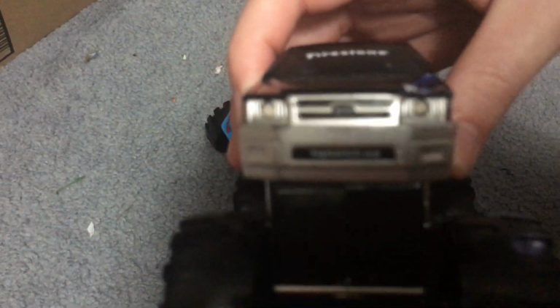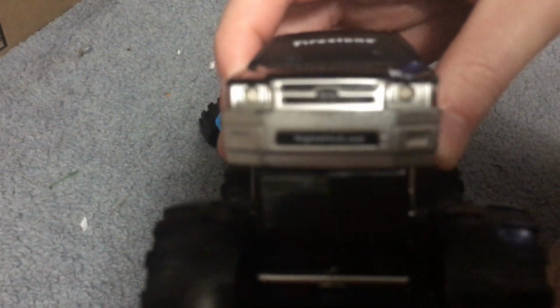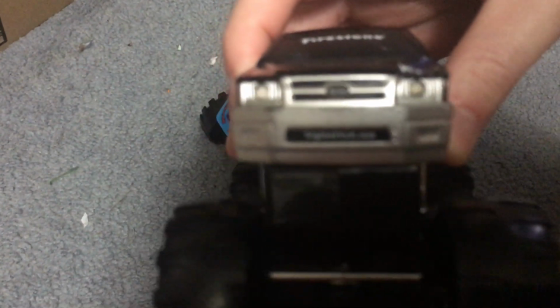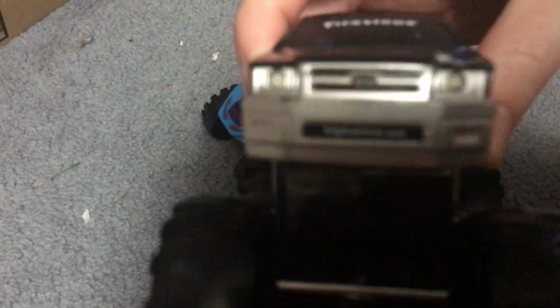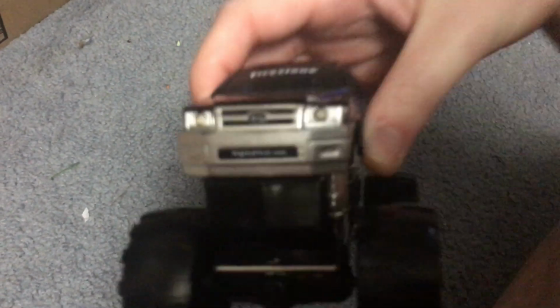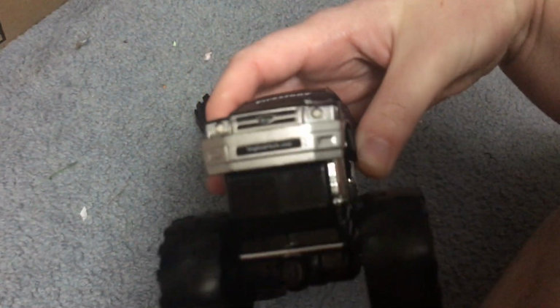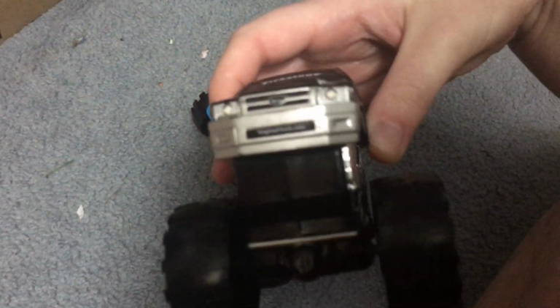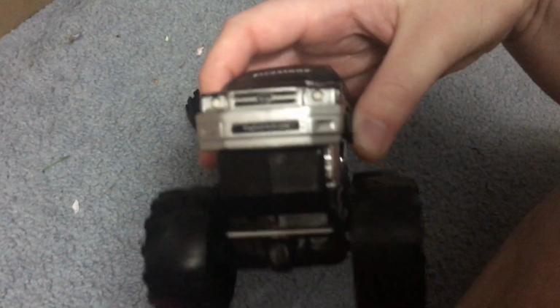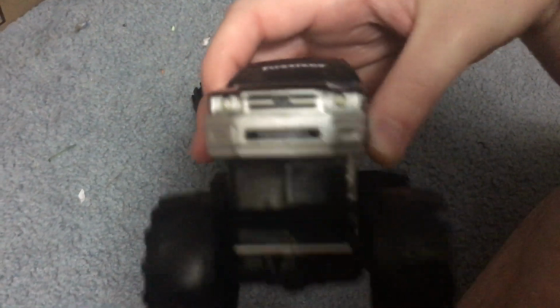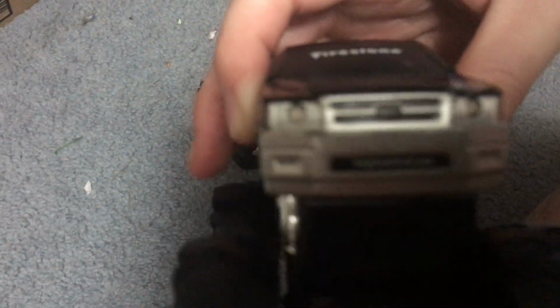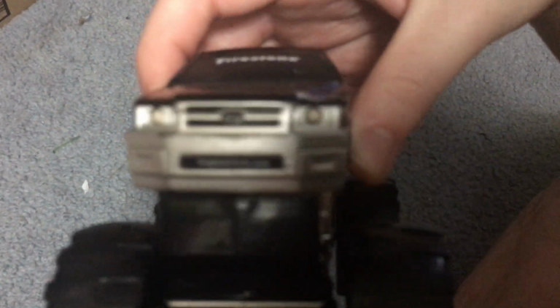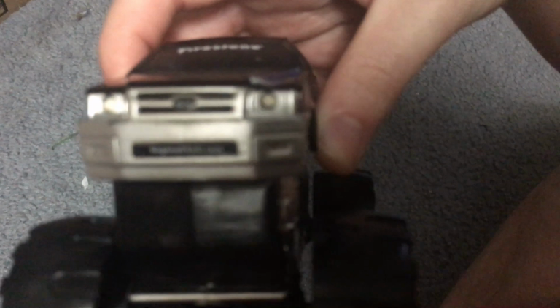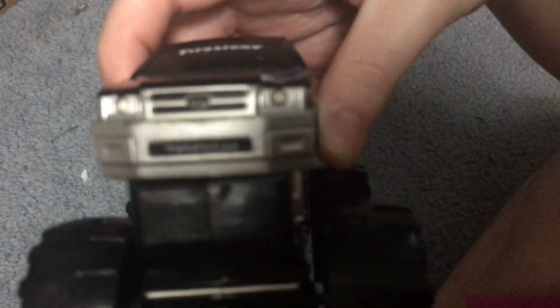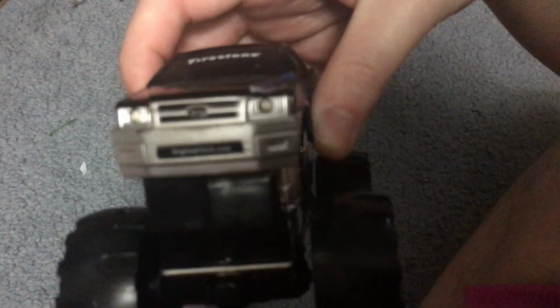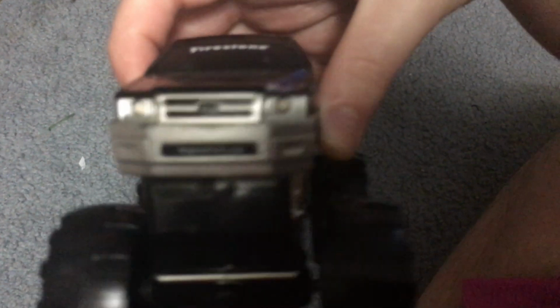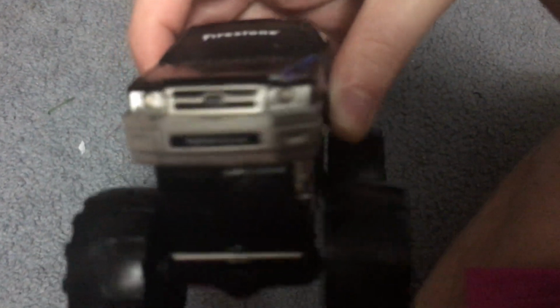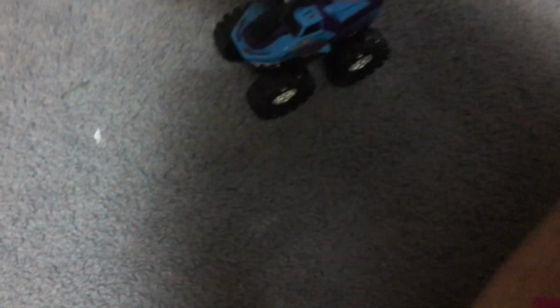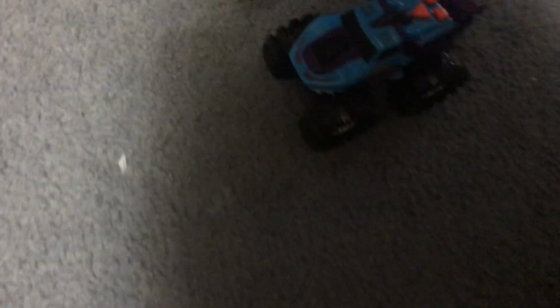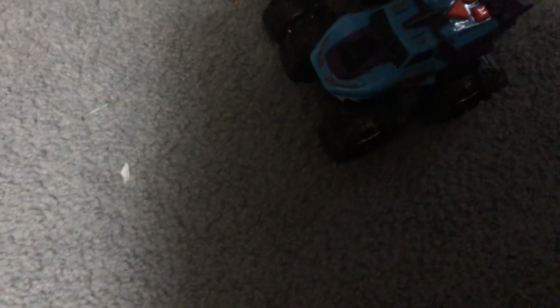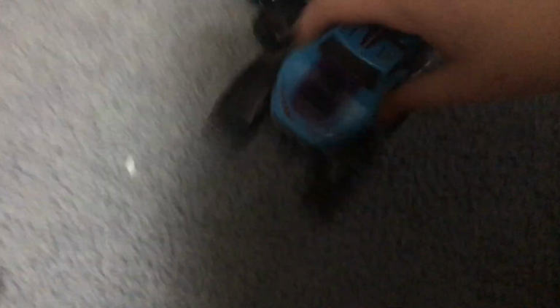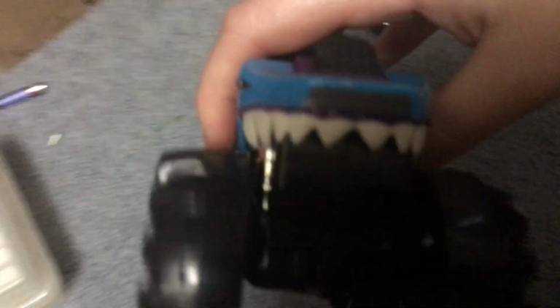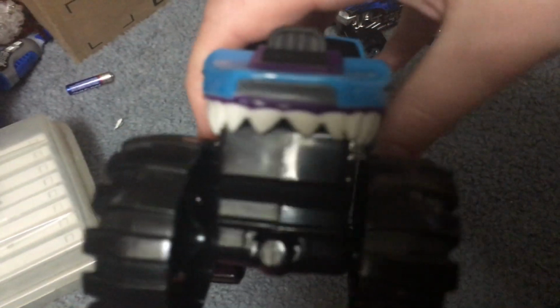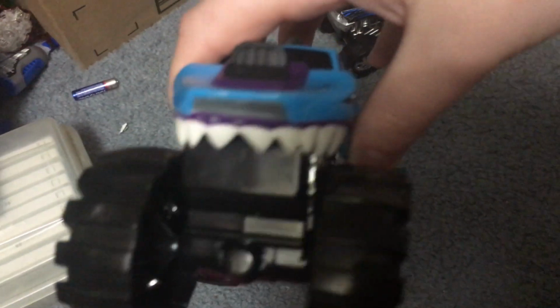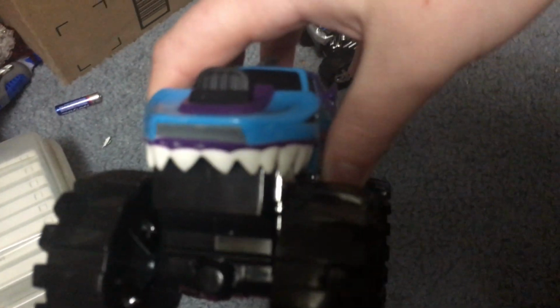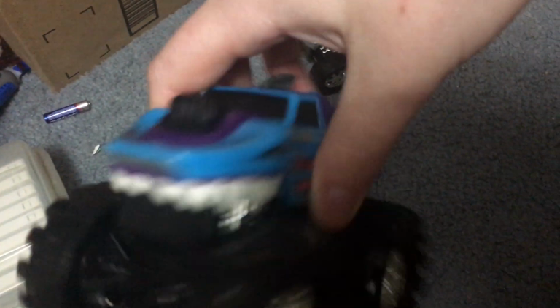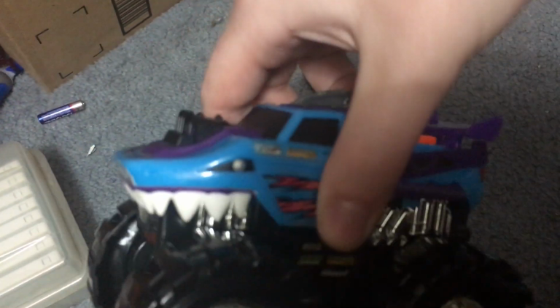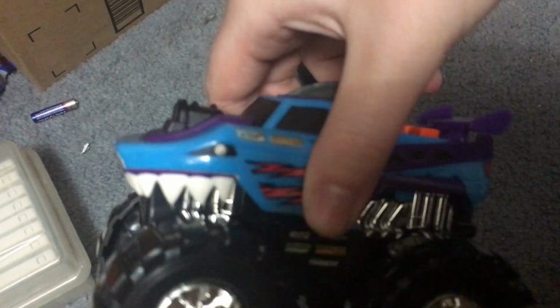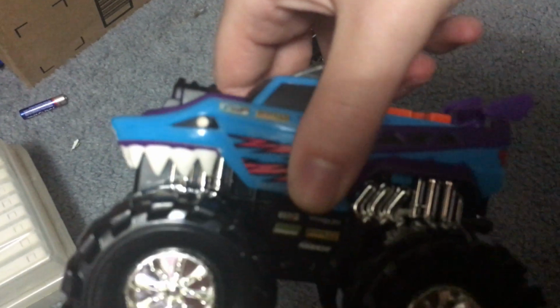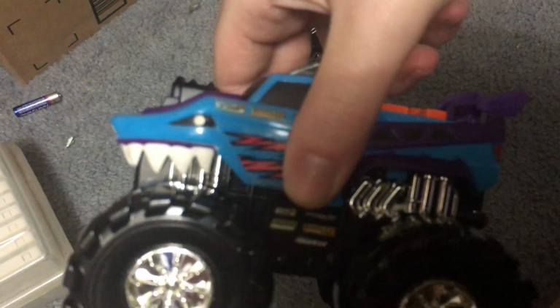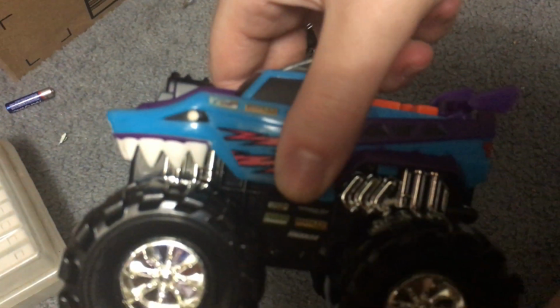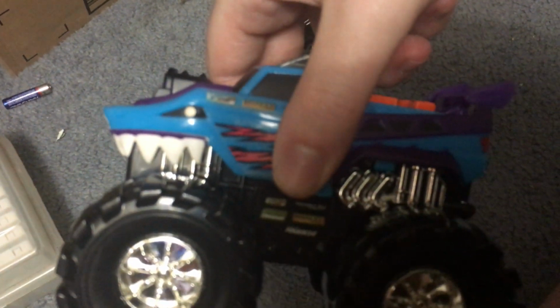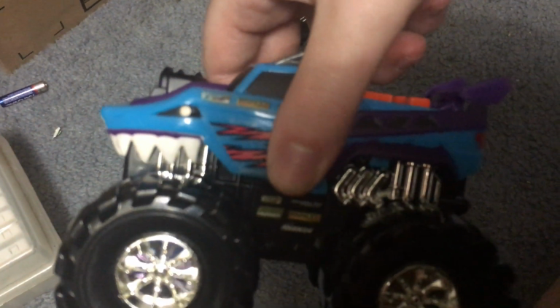Look at that old face. Focus on the face. He doesn't want to look at the face. Look at this guy's face. Doesn't want to look at this guy's face either, does he?